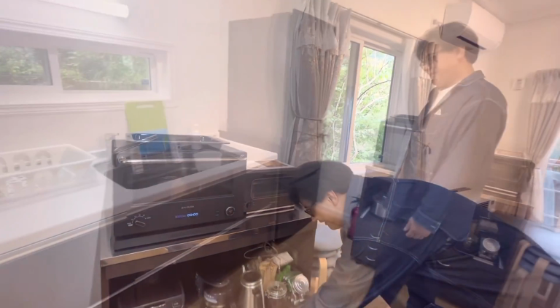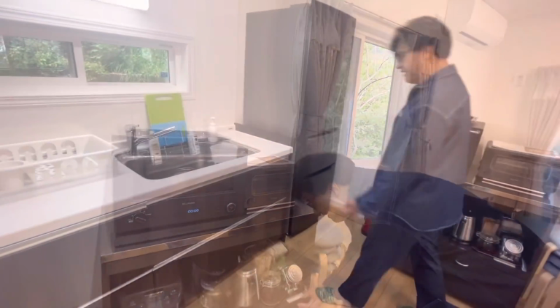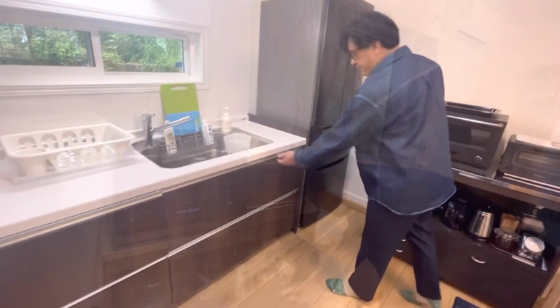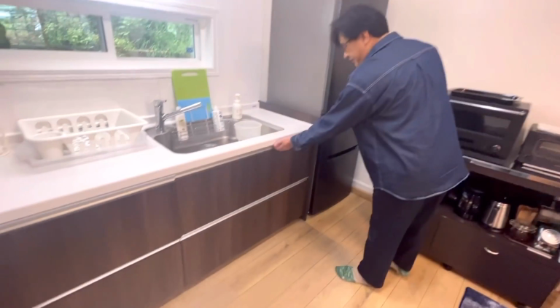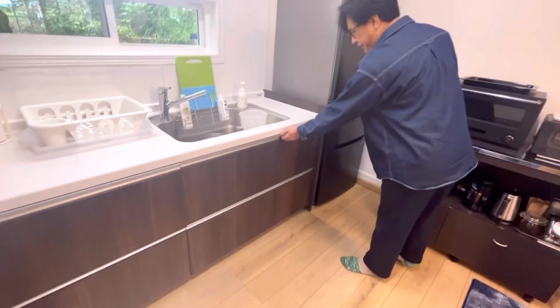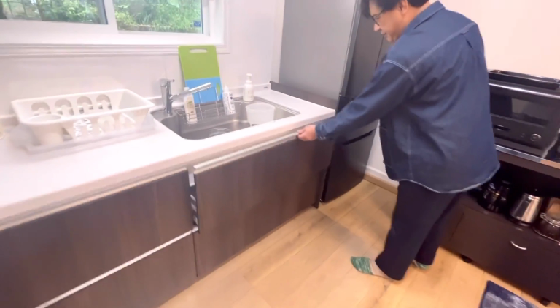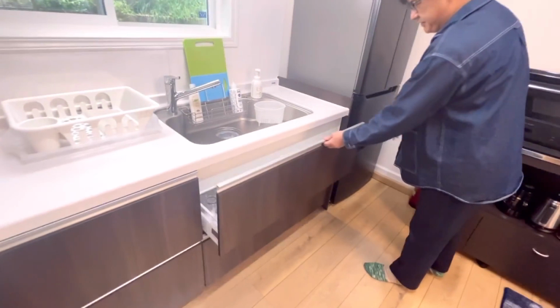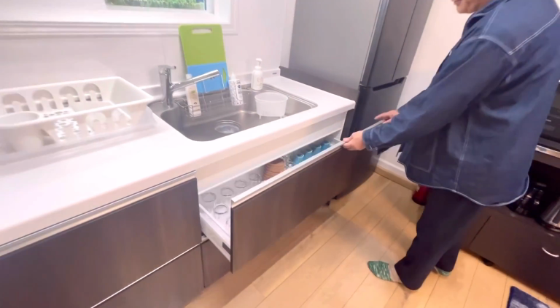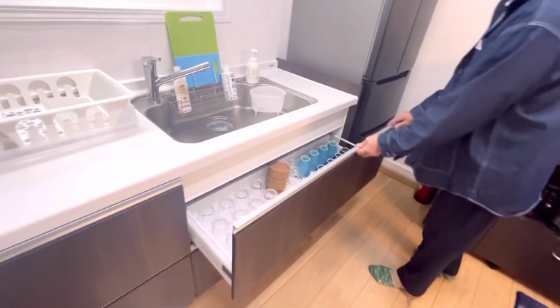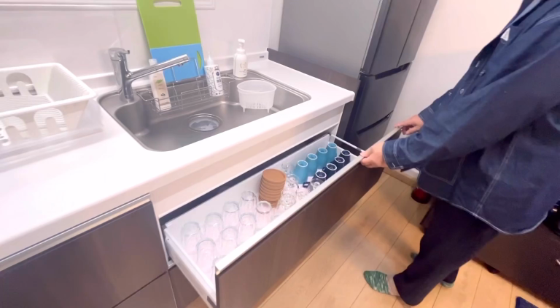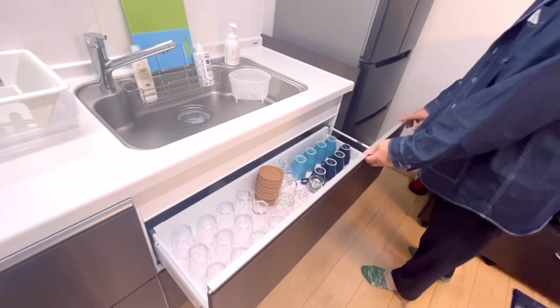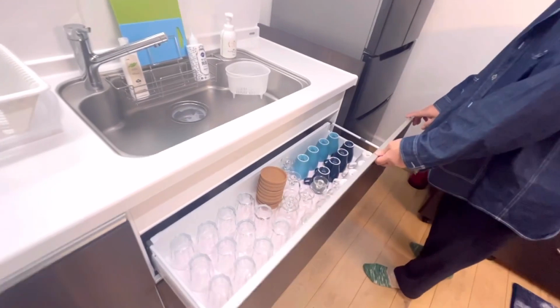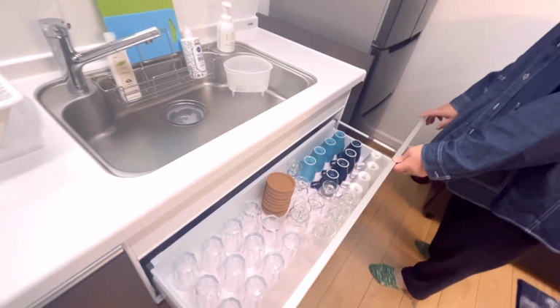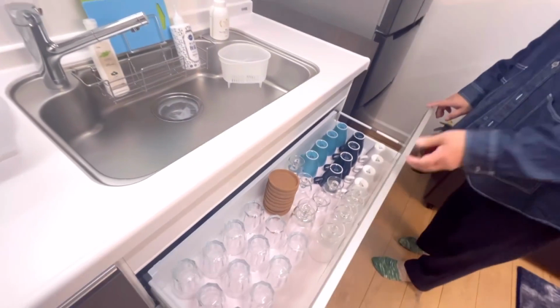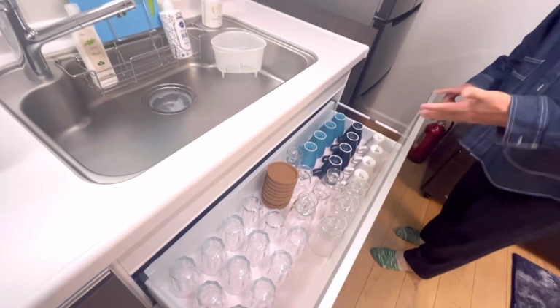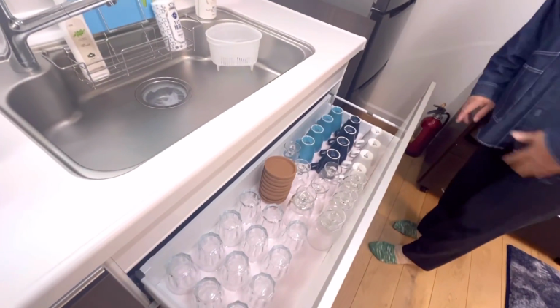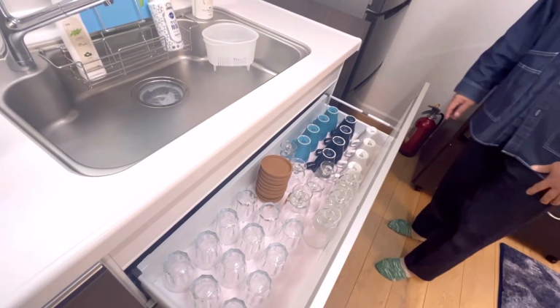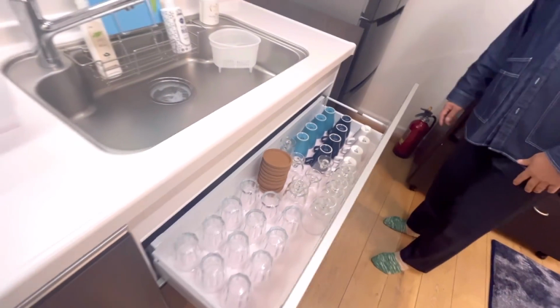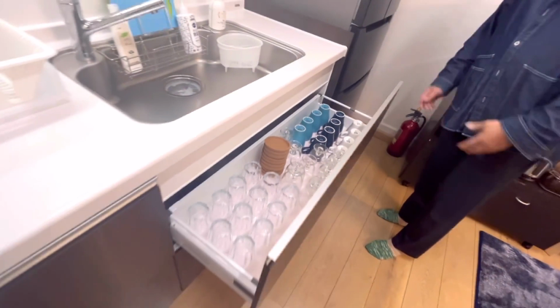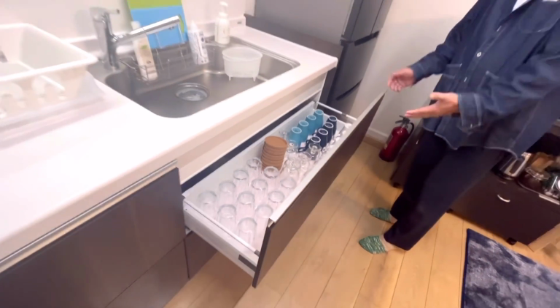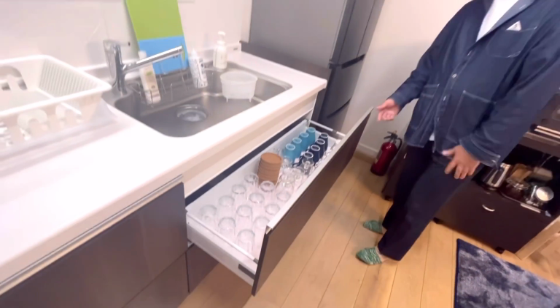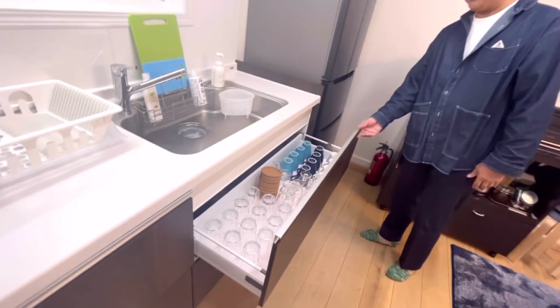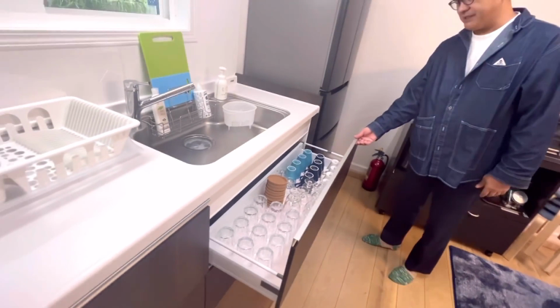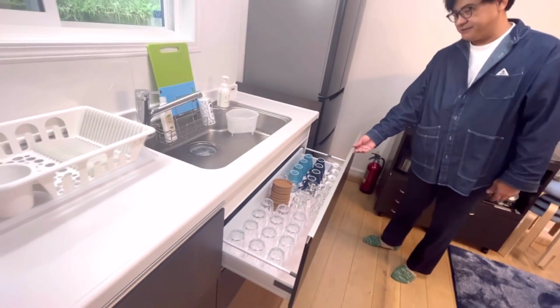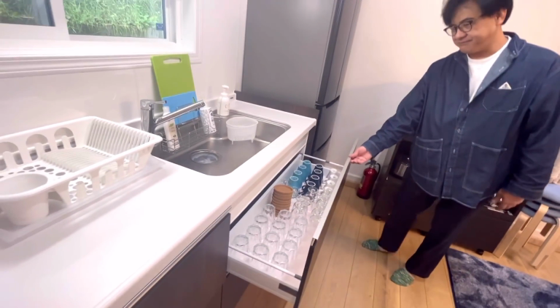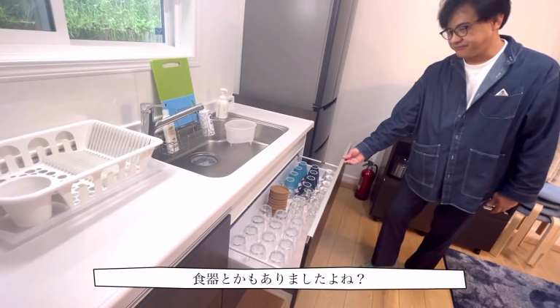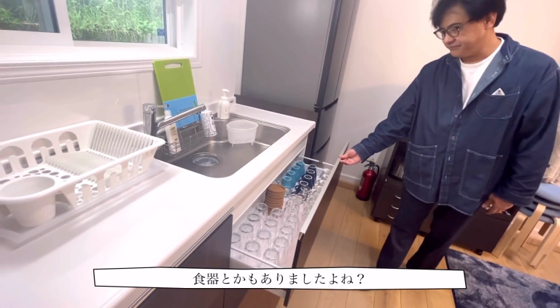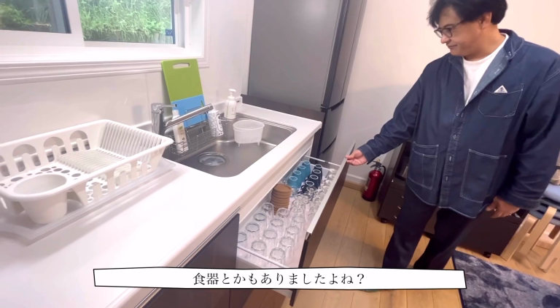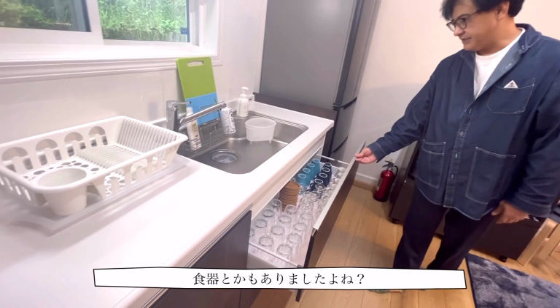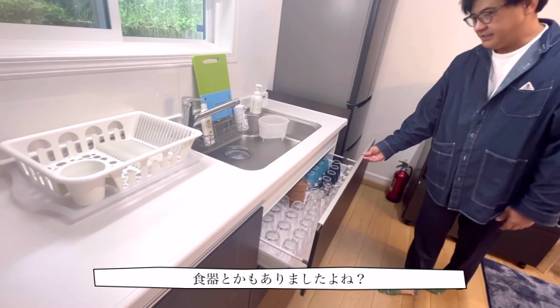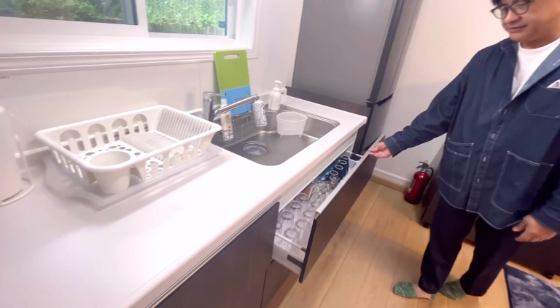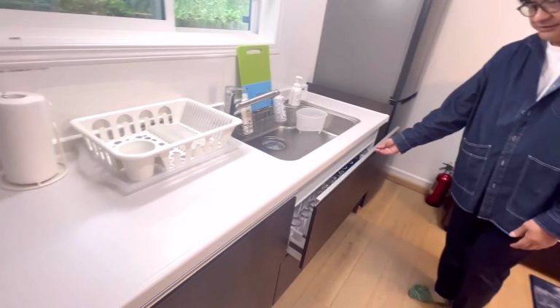Now we are going to open it. This is a hot sauce. There are also some hot sauce options available.